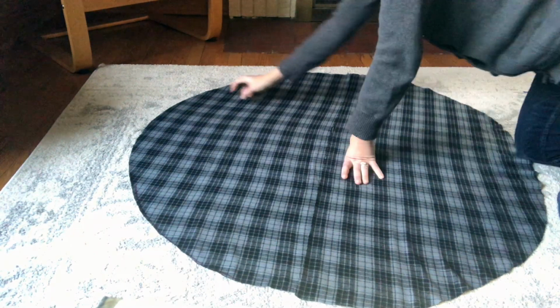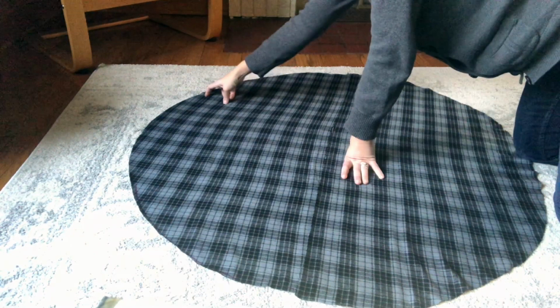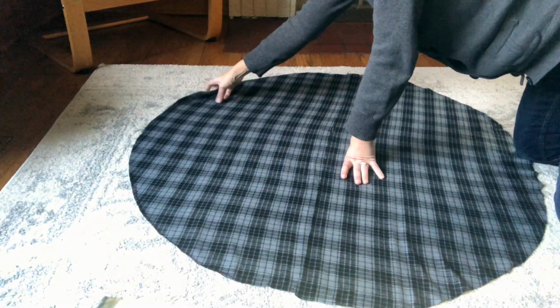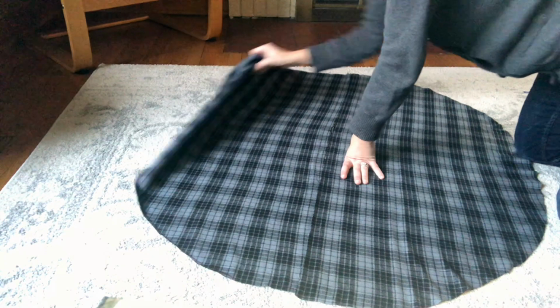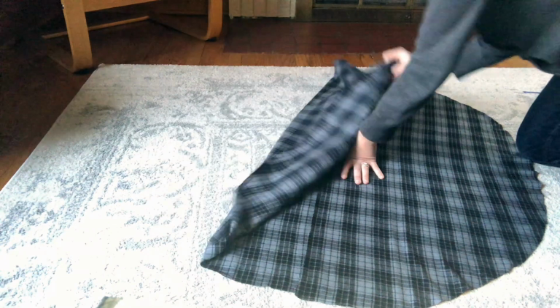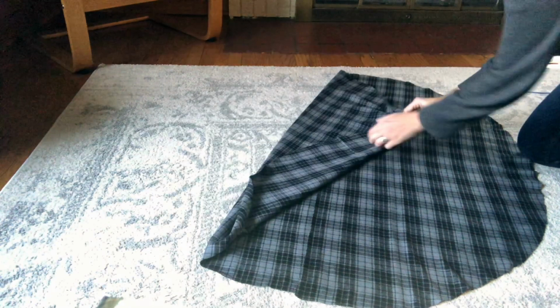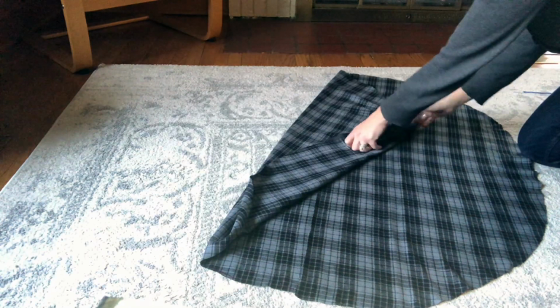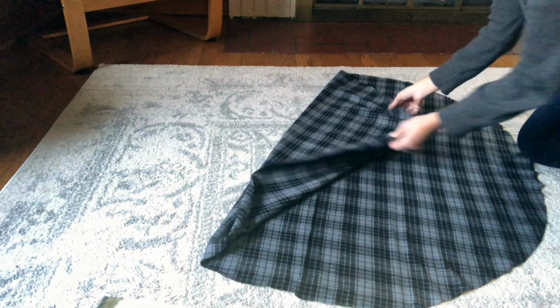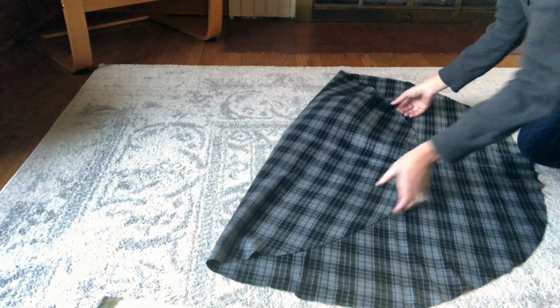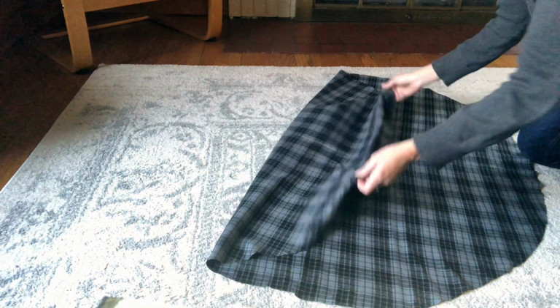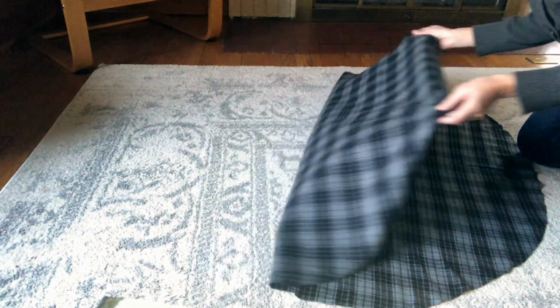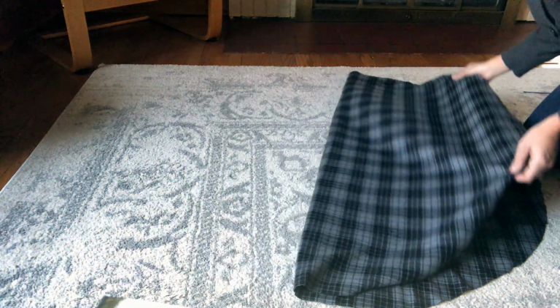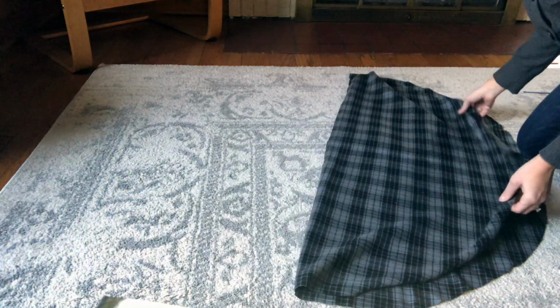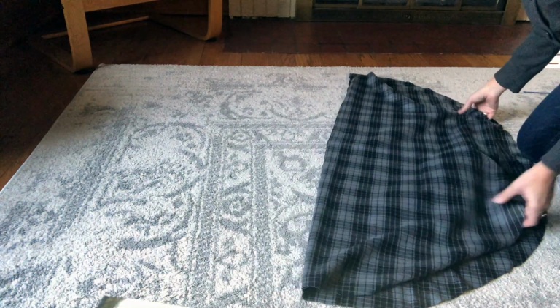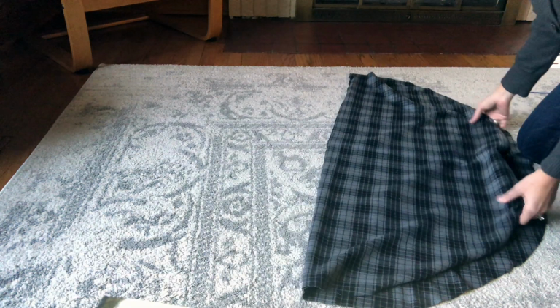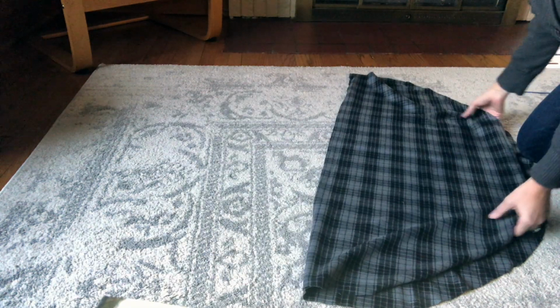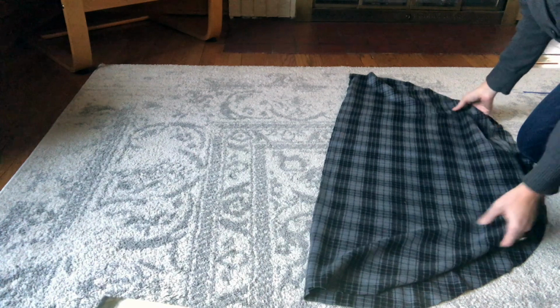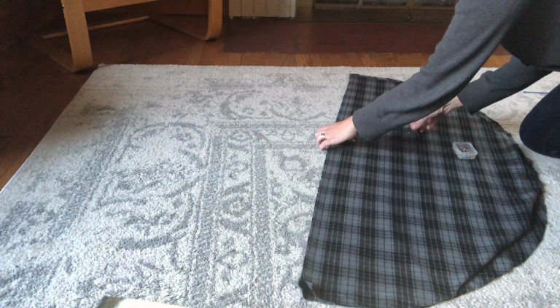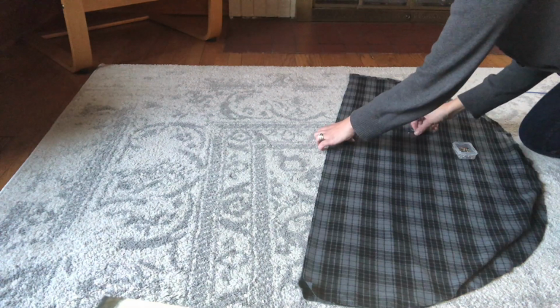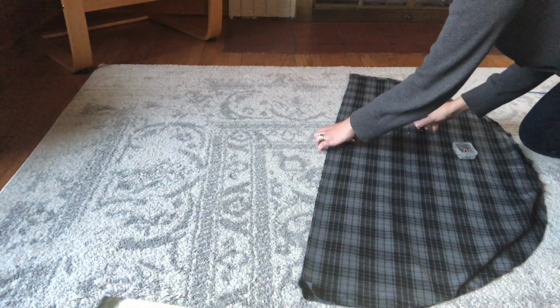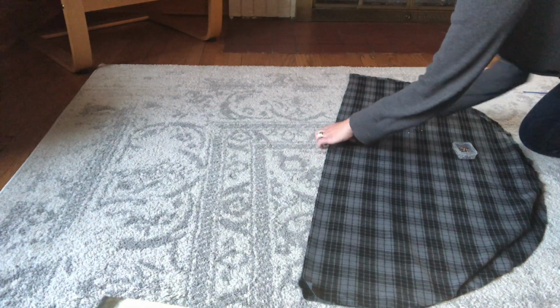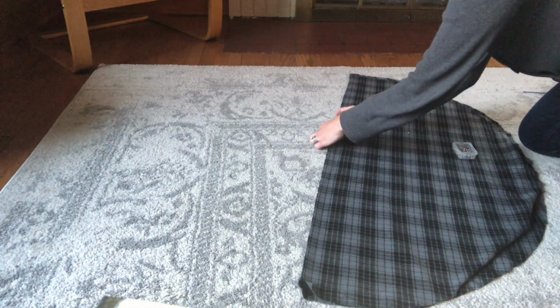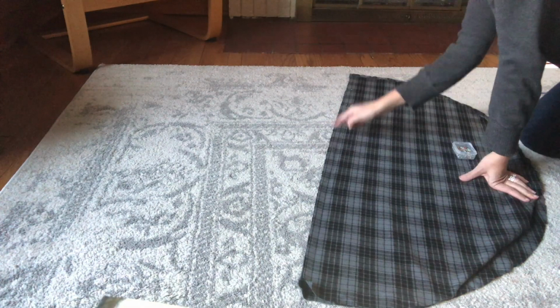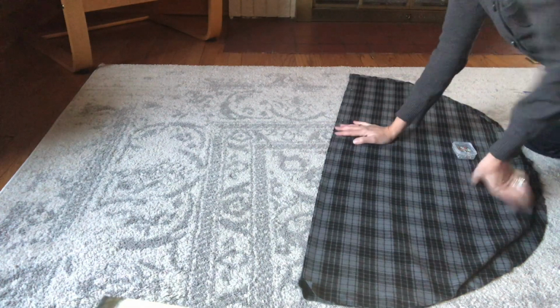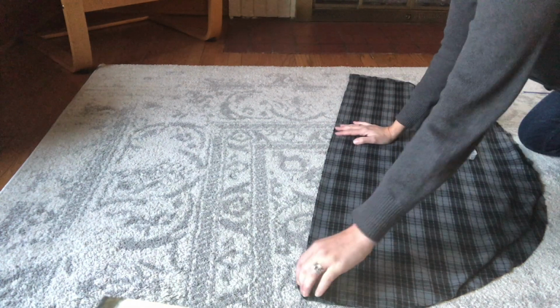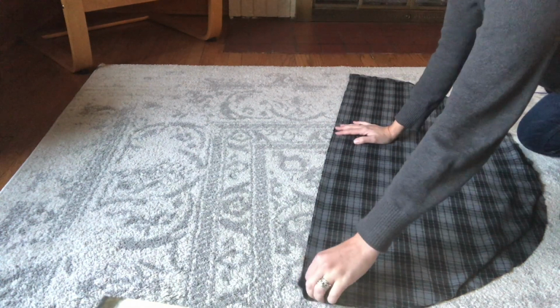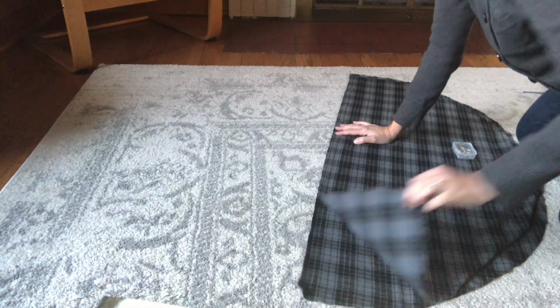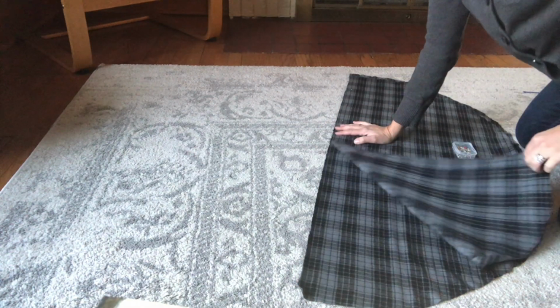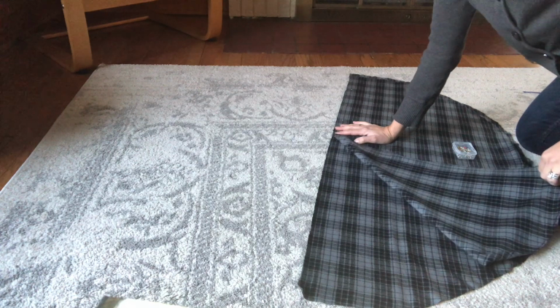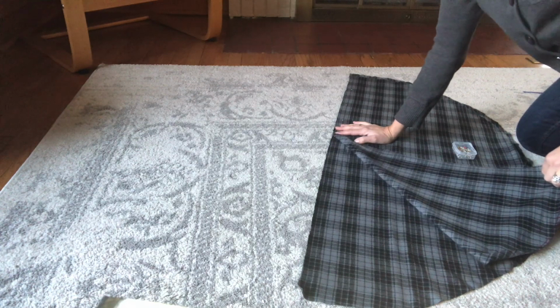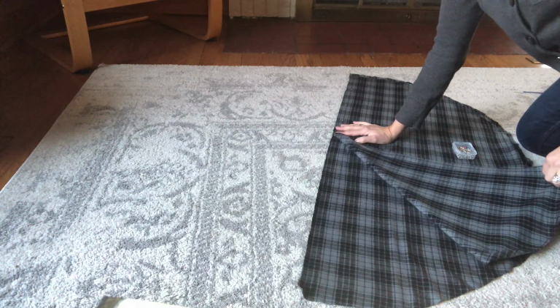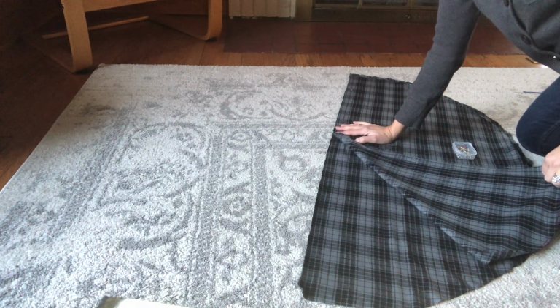Now I'll just fold the pieces together. My fabric doesn't have a right side, but if it did I would be placing these two pieces right sides together. Now I can pin these two pieces together to sew. I only need to sew half of it together as the other half will need to open to go around the base of my Christmas tree.